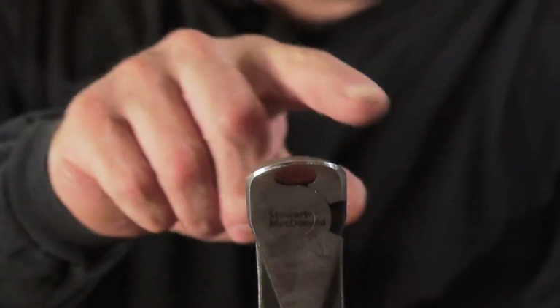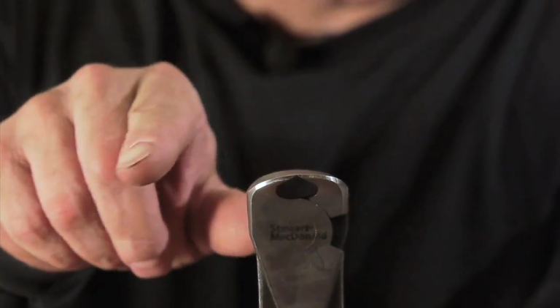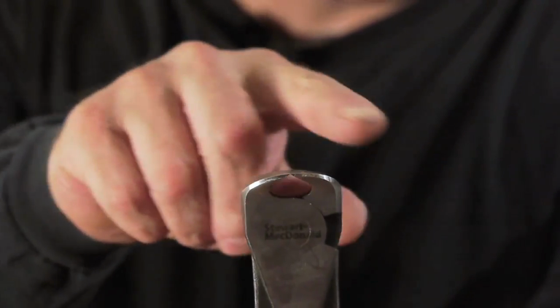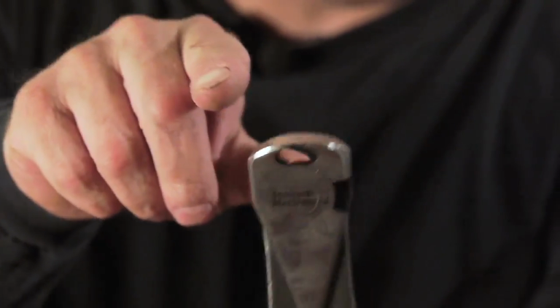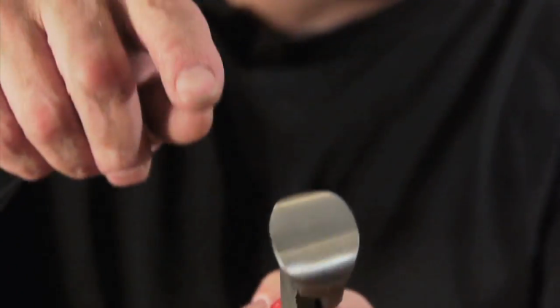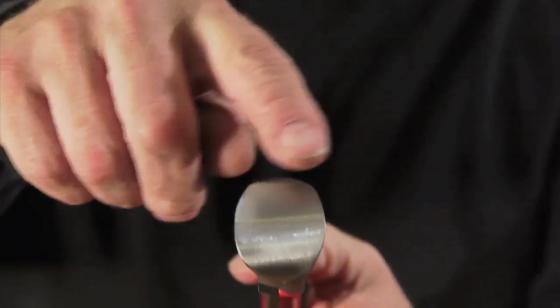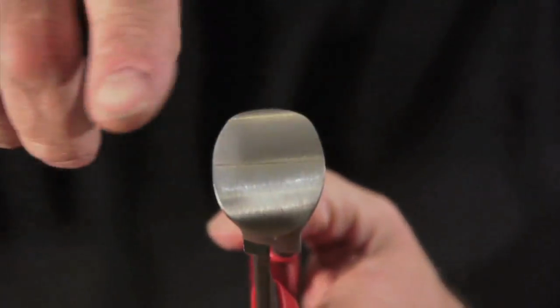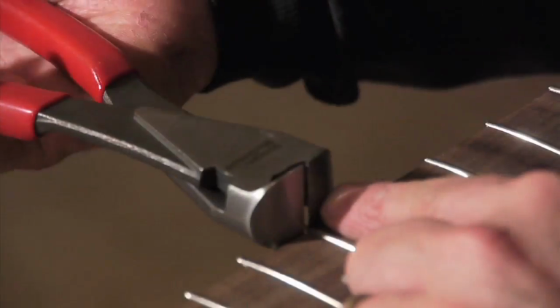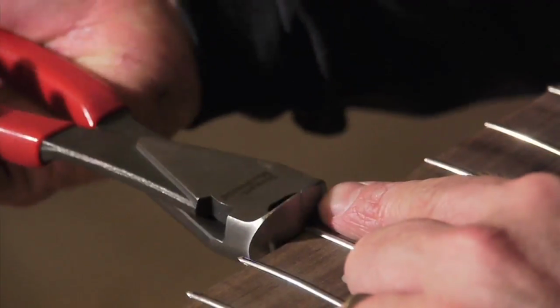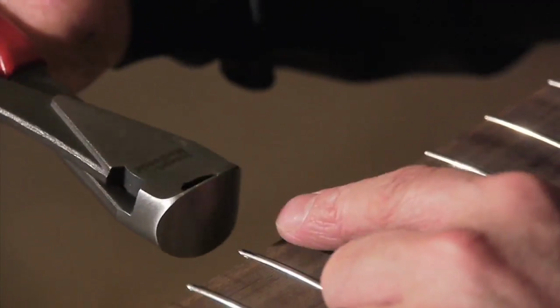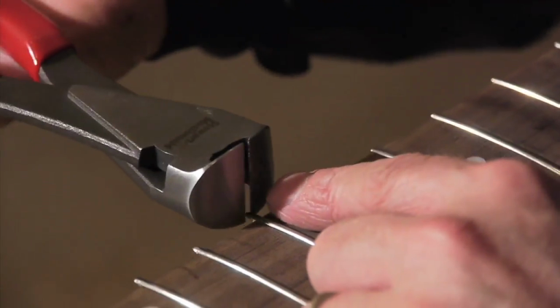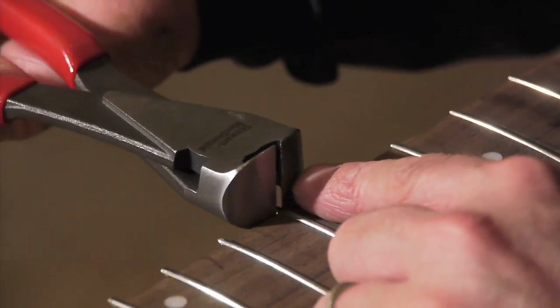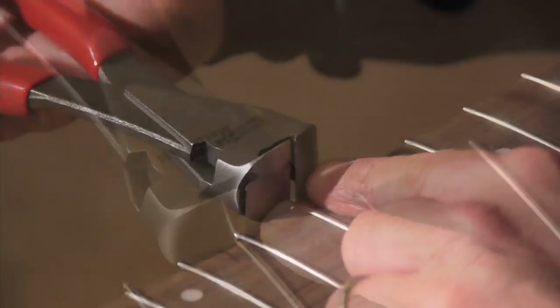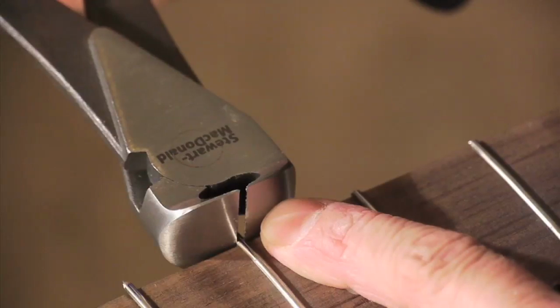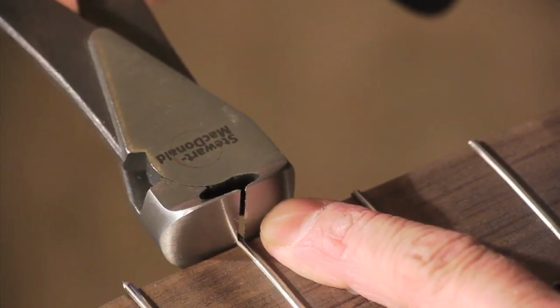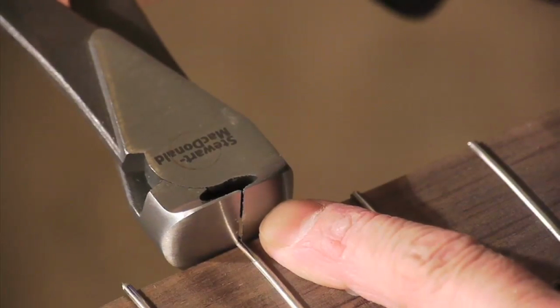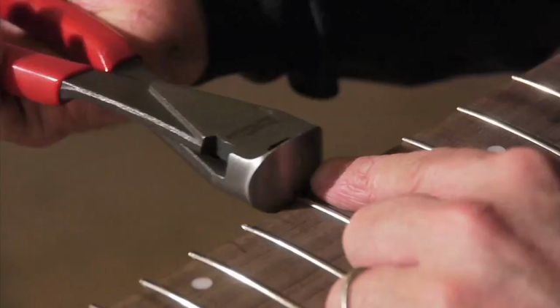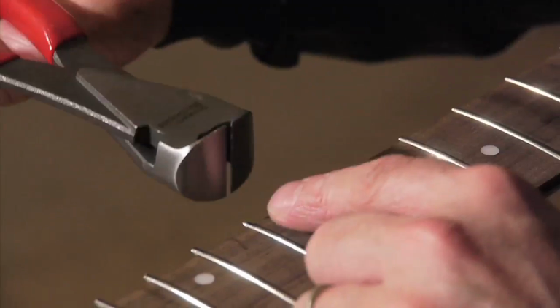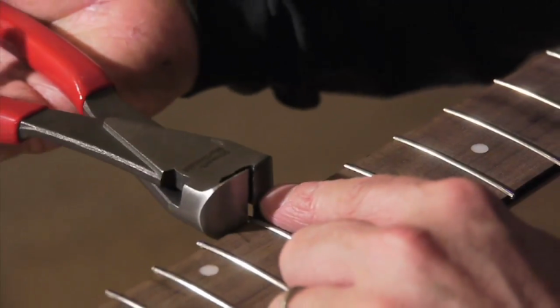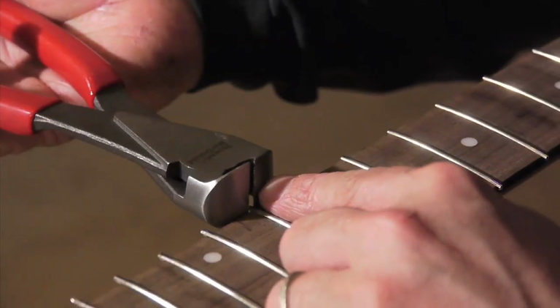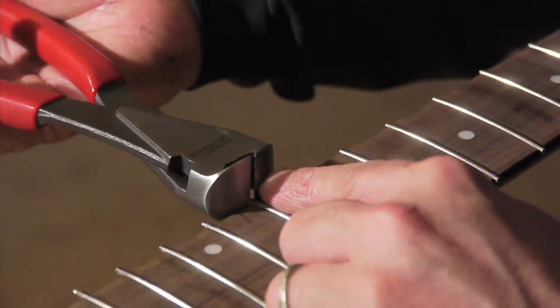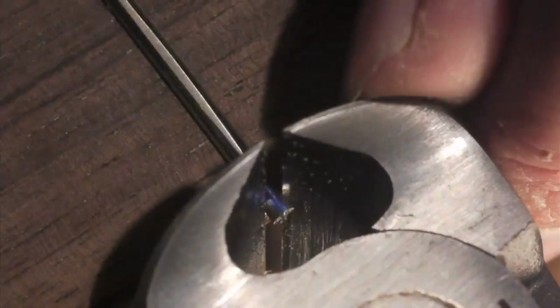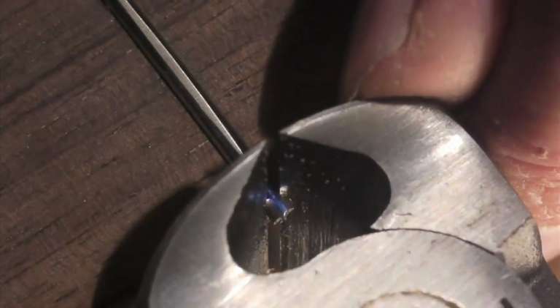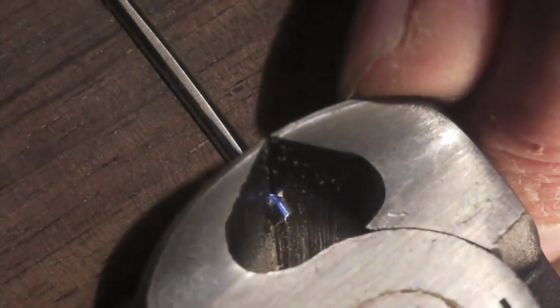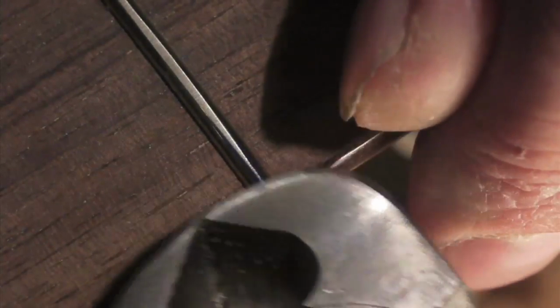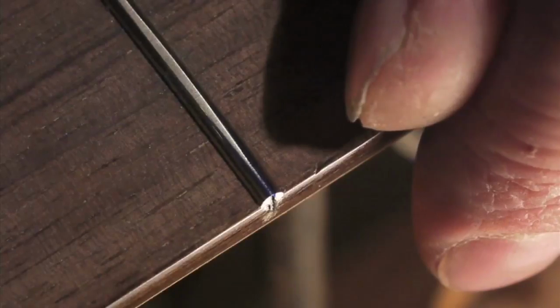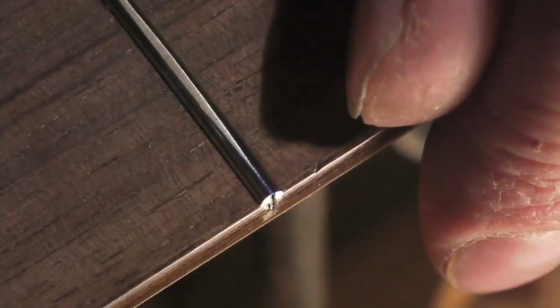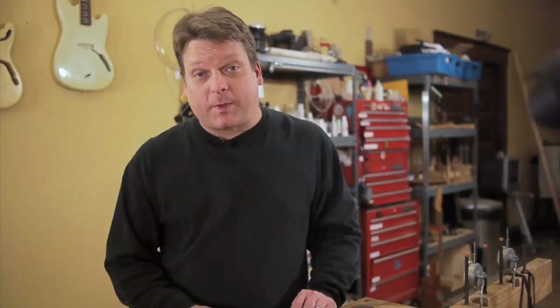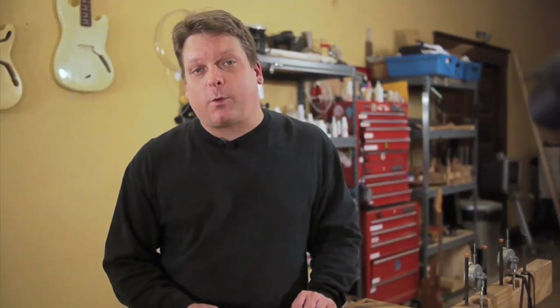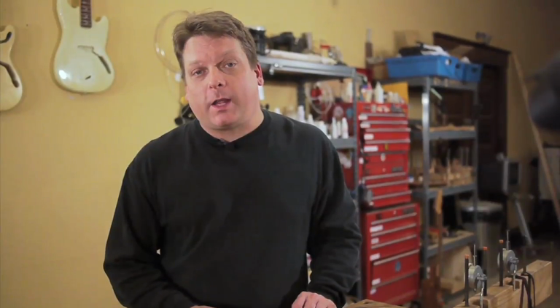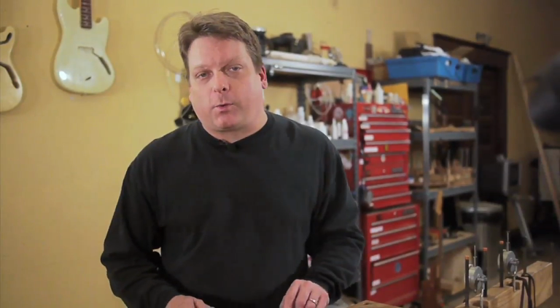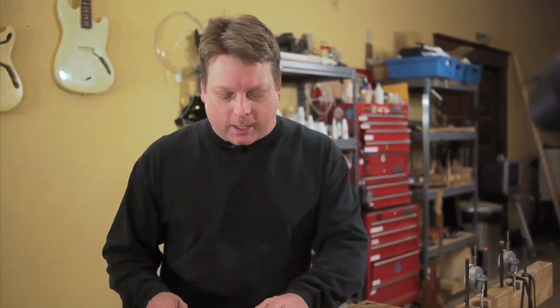Fret cutters are specially shaped and flush ground for trimming fret wire. They cut right up next to the board without pinching, twisting, or pulling your new frets back up out of their slots. The jaws are hardened to slice through fret wire. Use them to cut fret wire to length before a job.